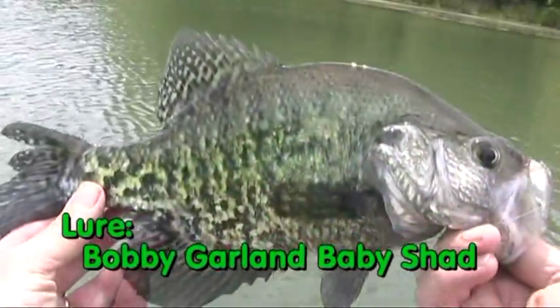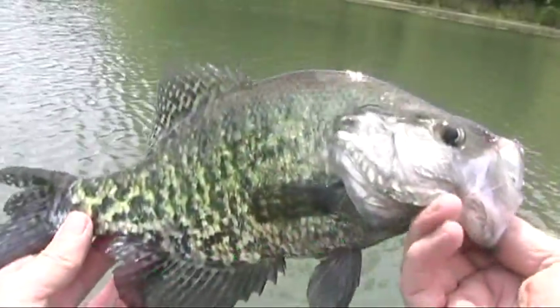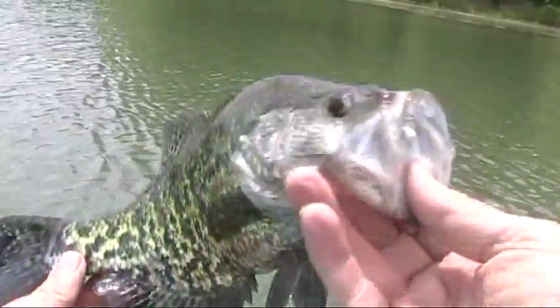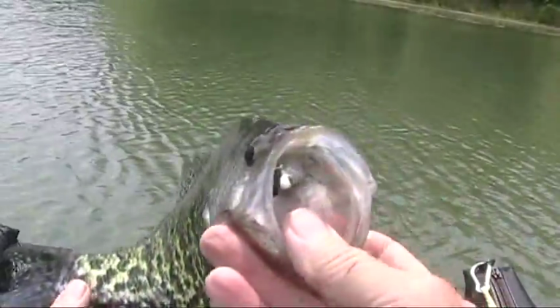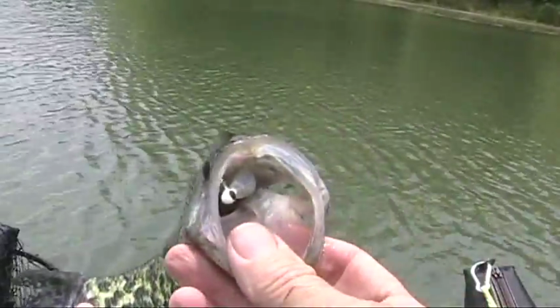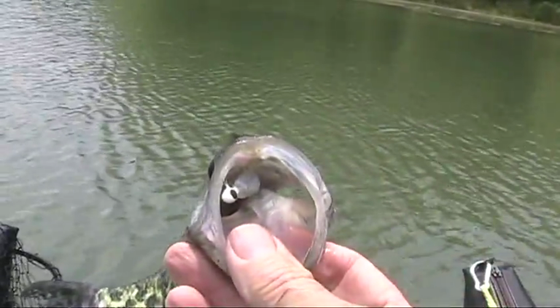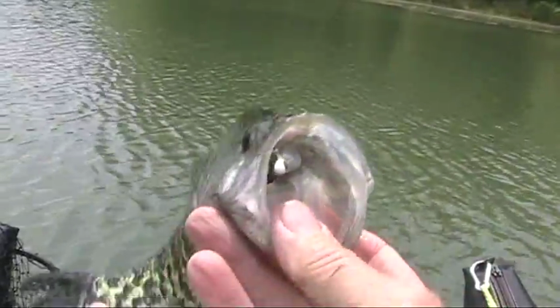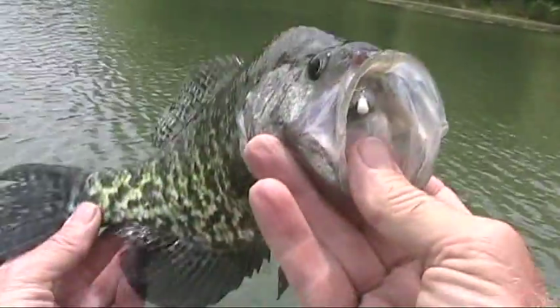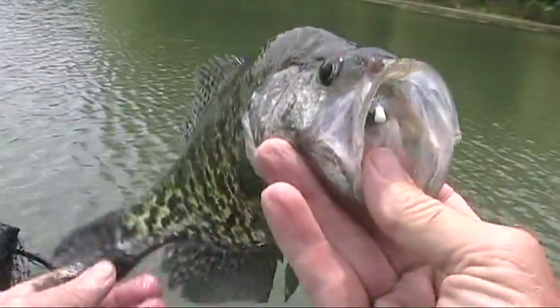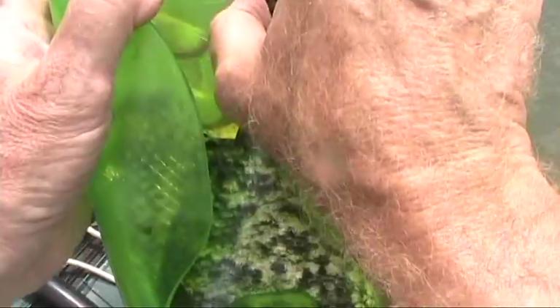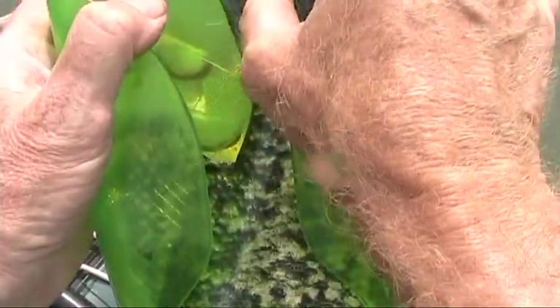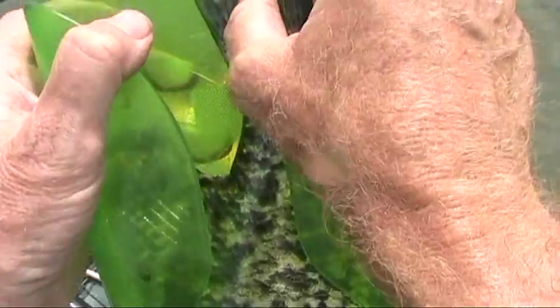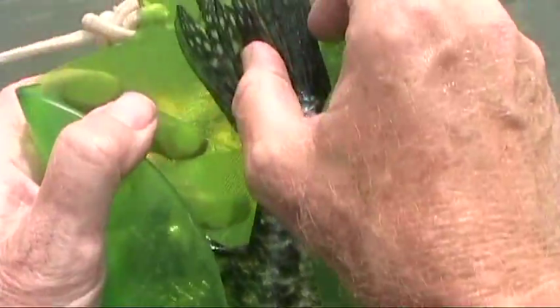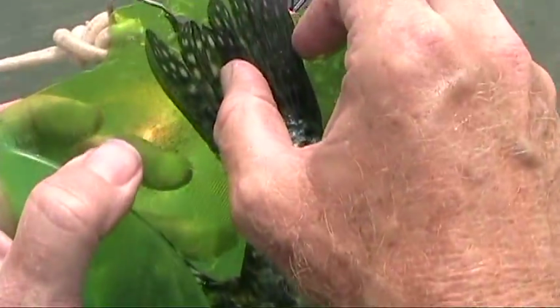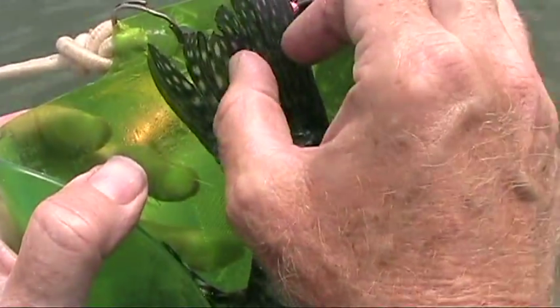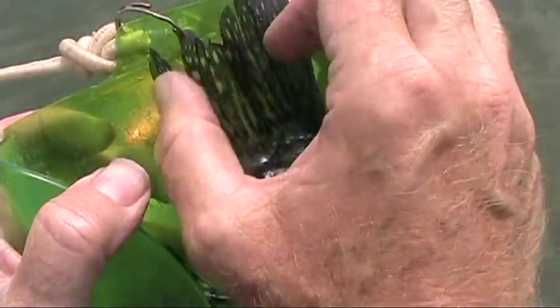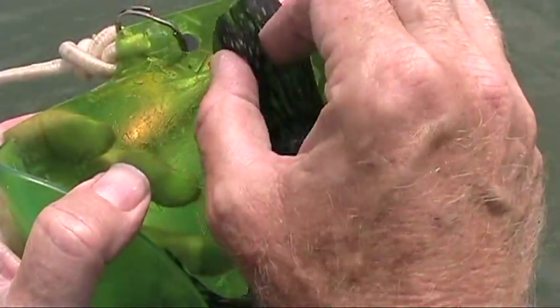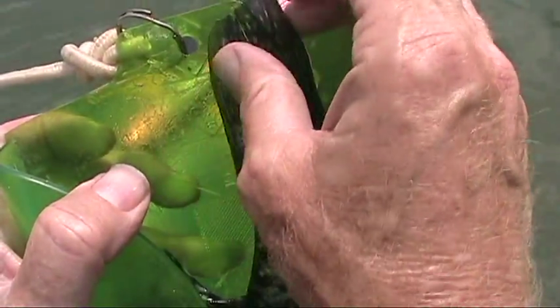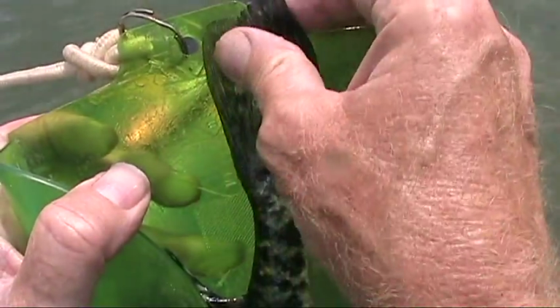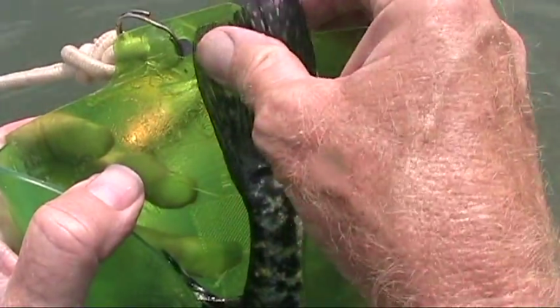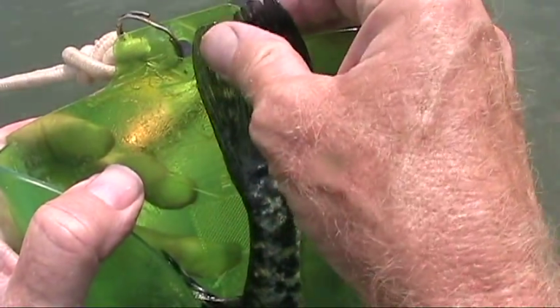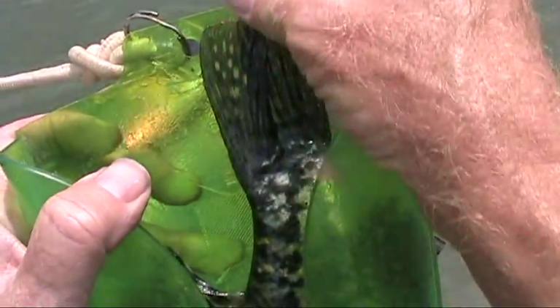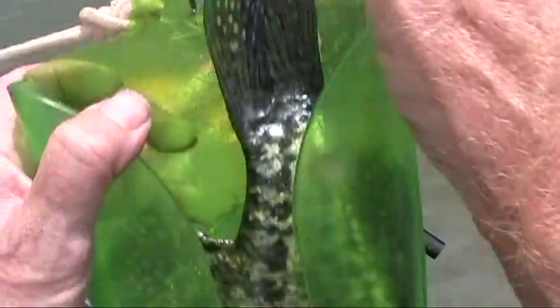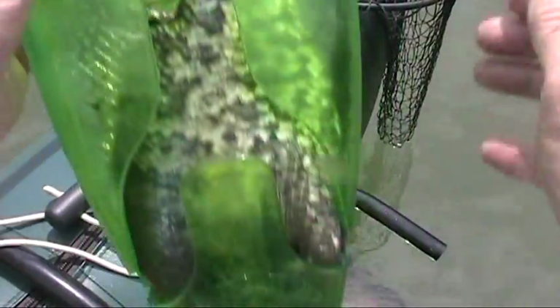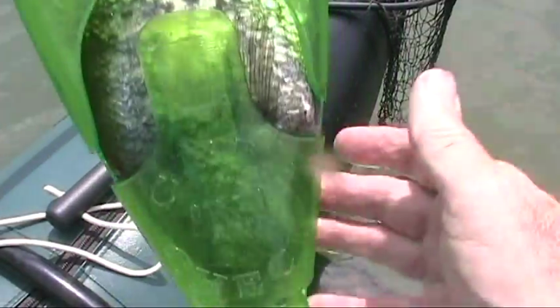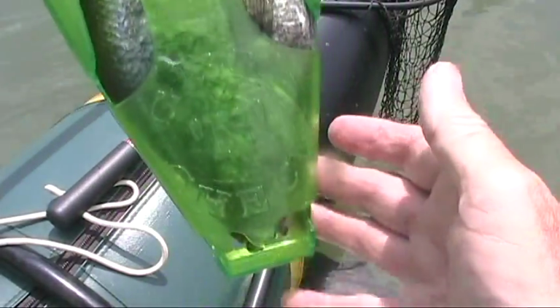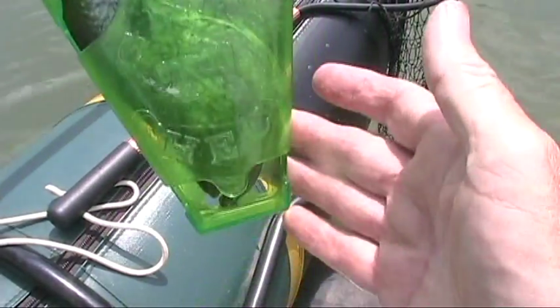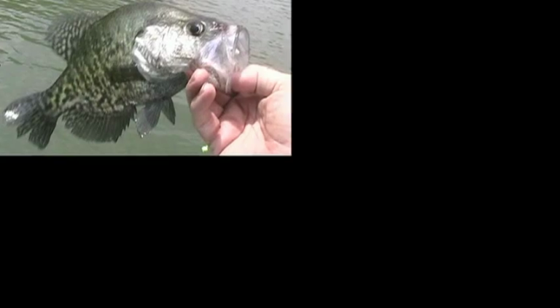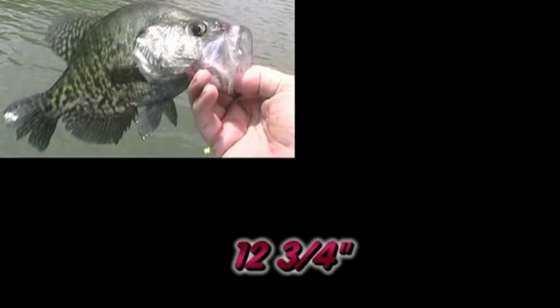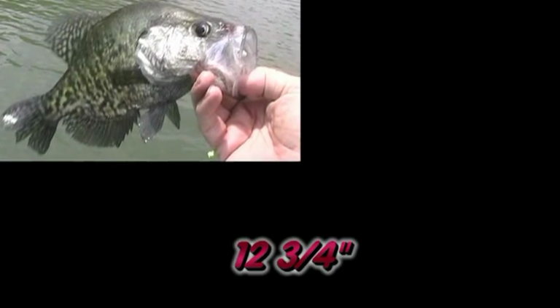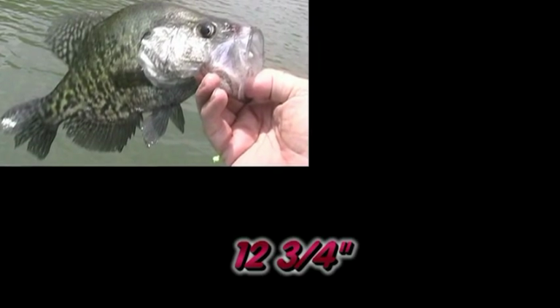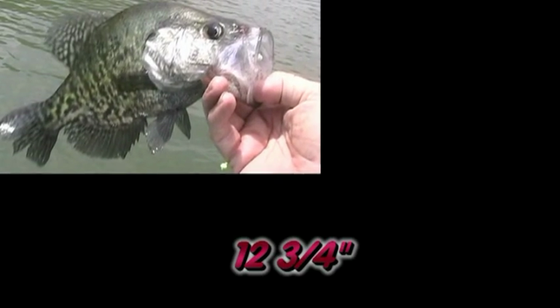I'll put them on the scale in just a second, don't go away. He's sitting just at a pinch shy of 13 inches. Welcome aboard!